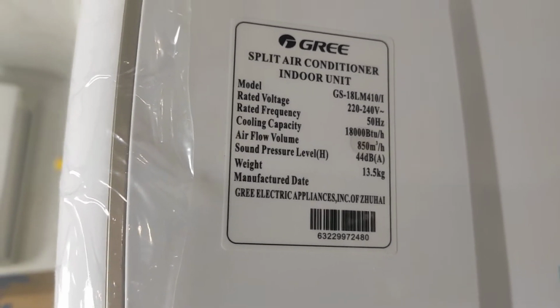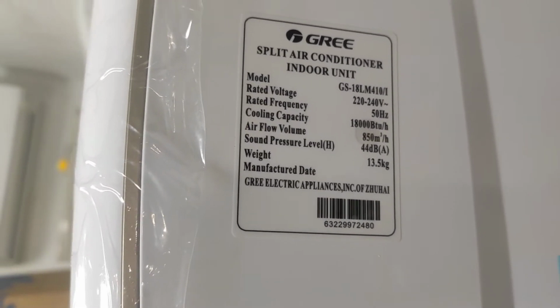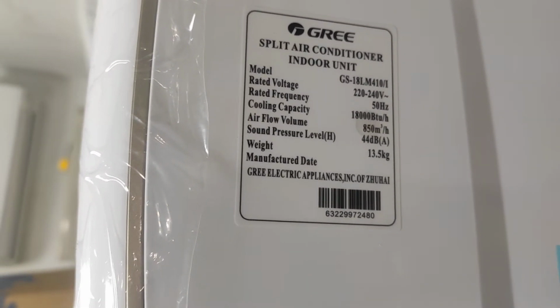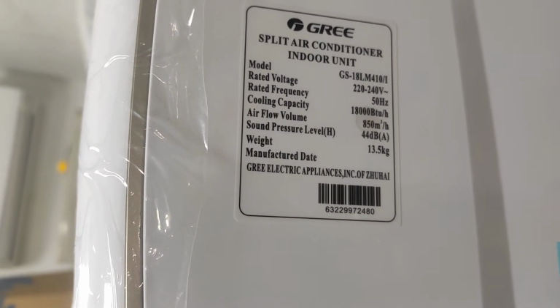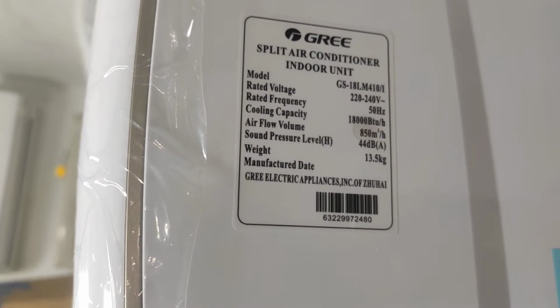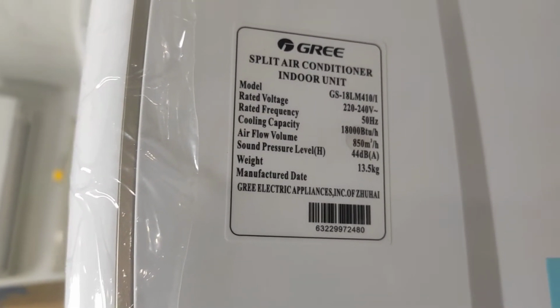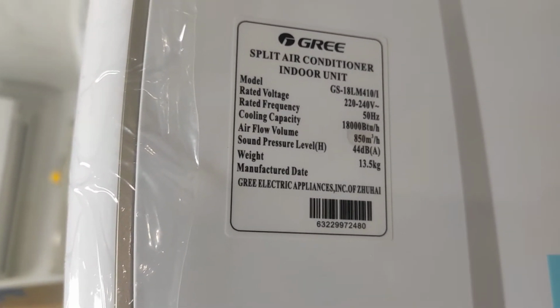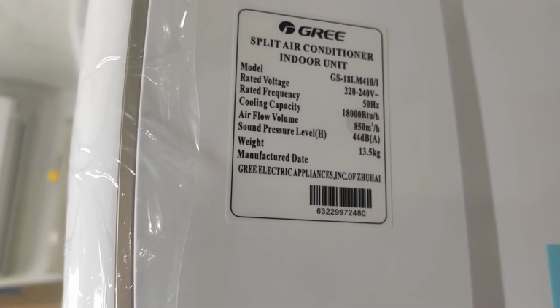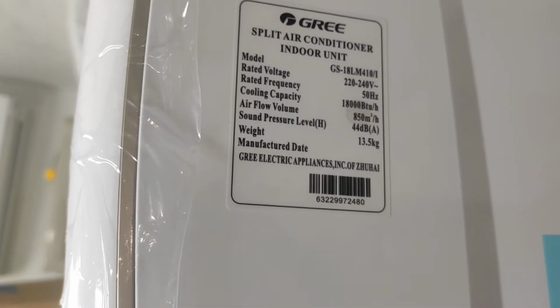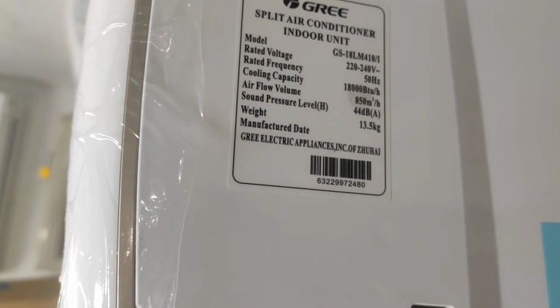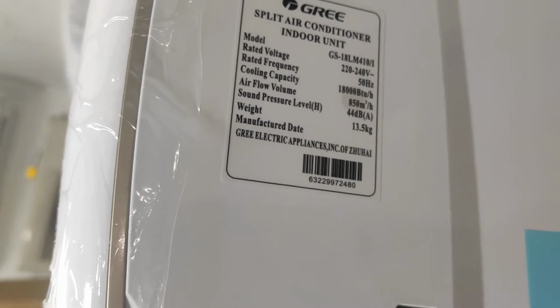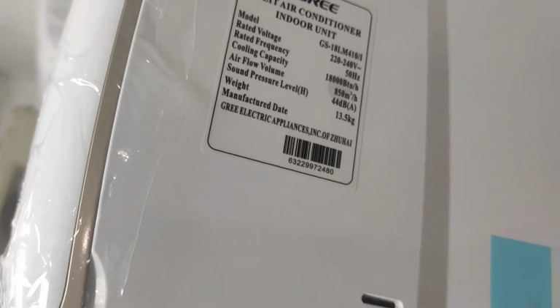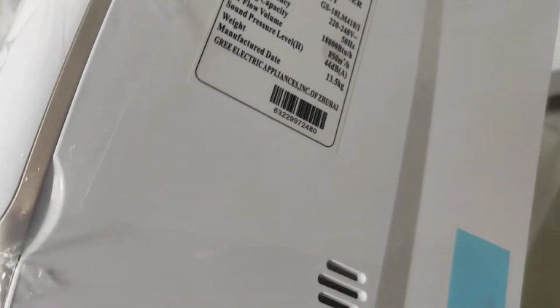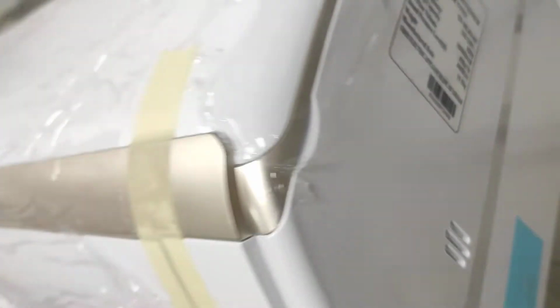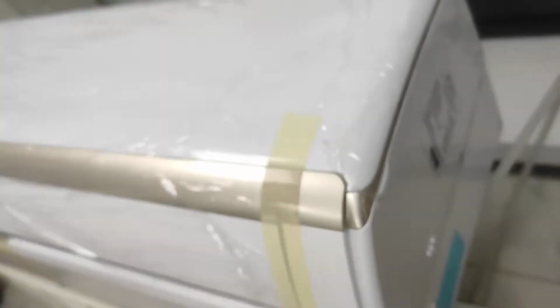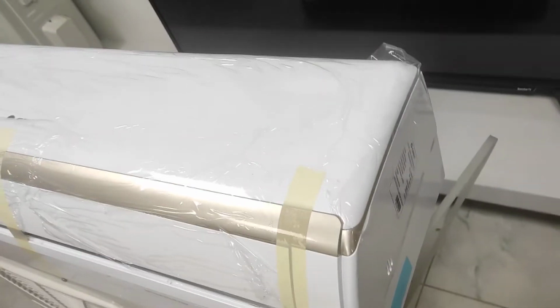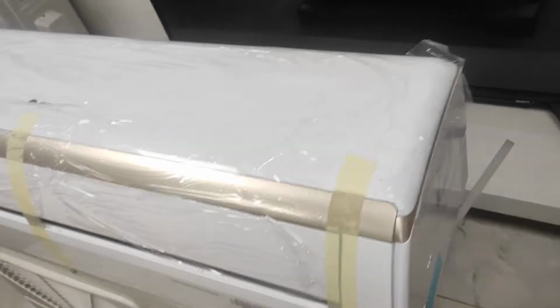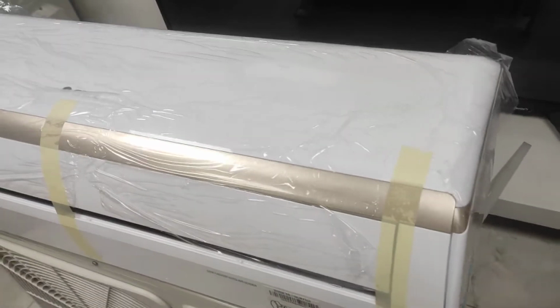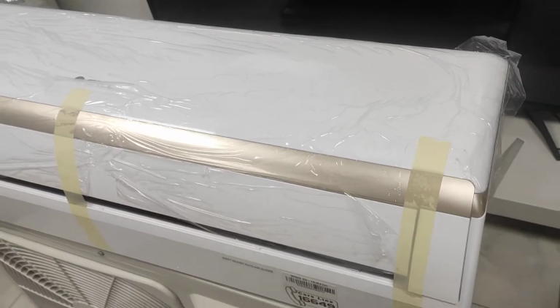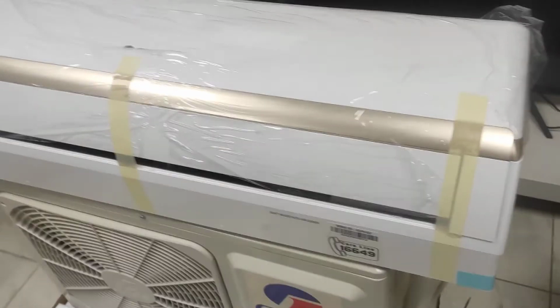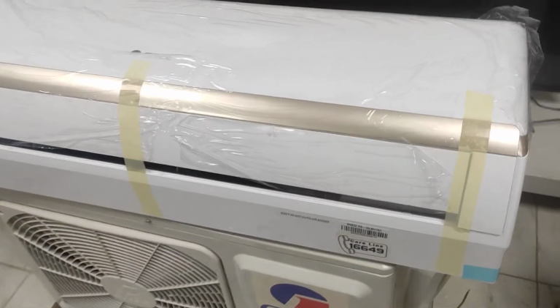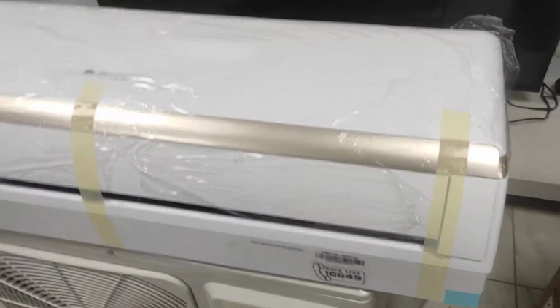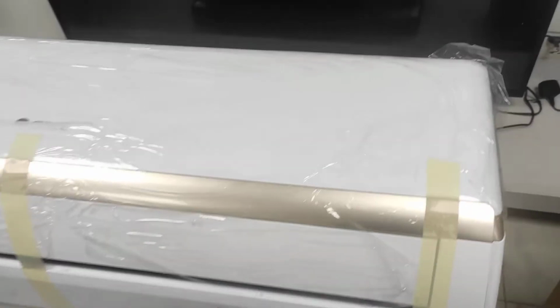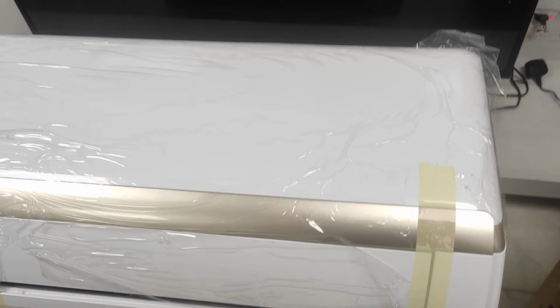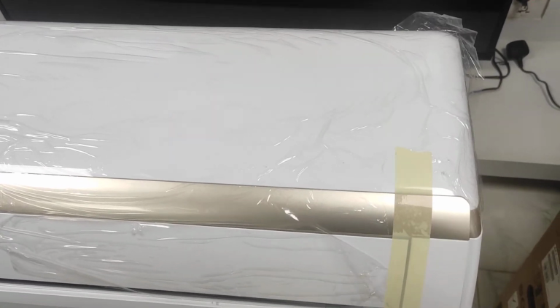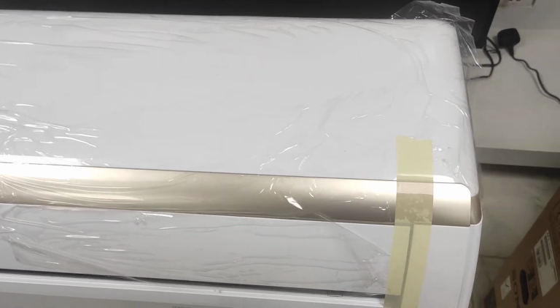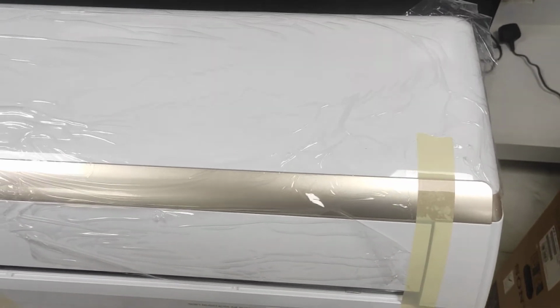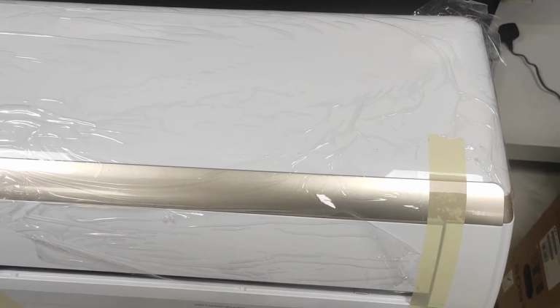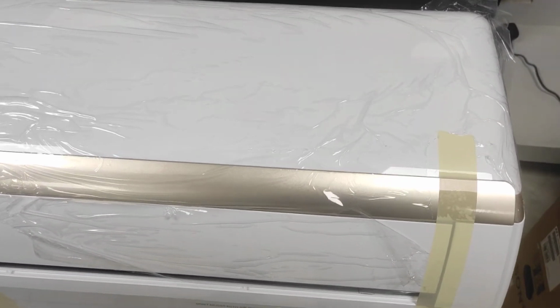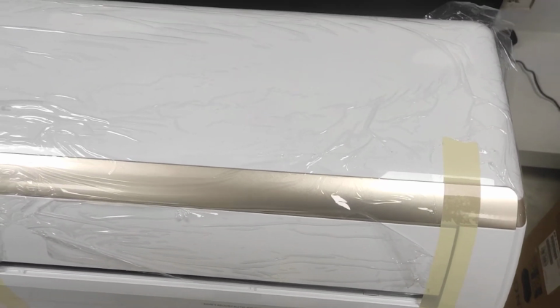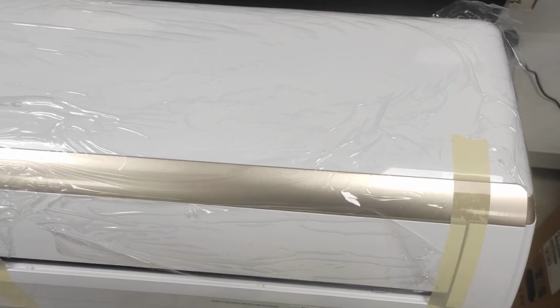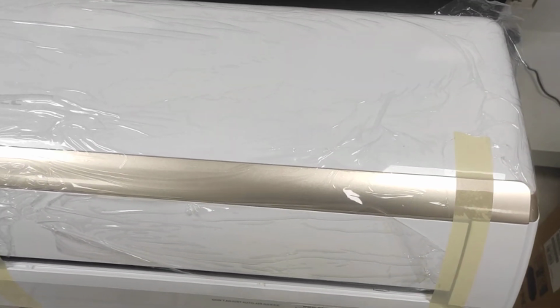This unit uses R410A gas and has a cooling capacity of 8000 BTU. This air conditioner features a 5-star energy saving rating.